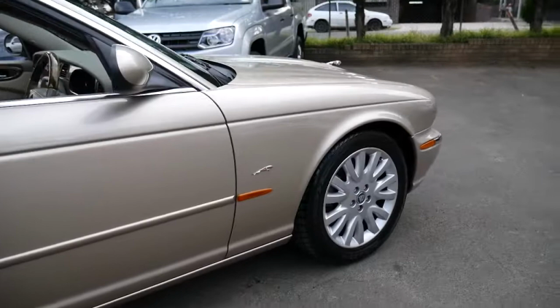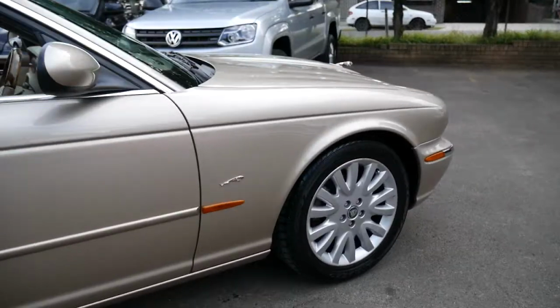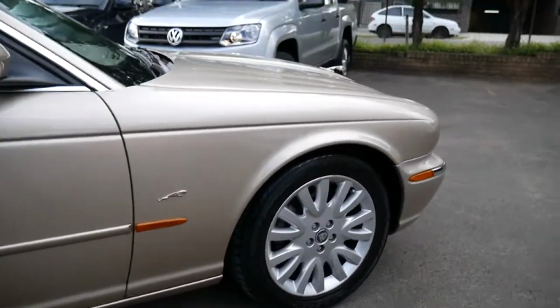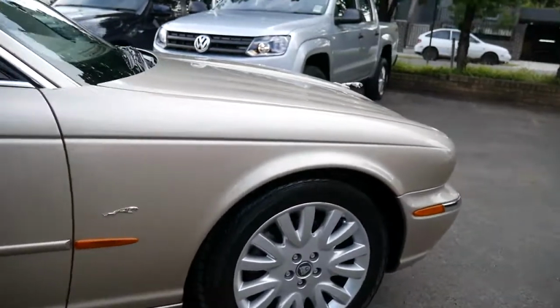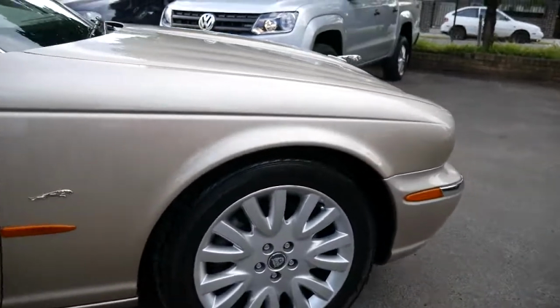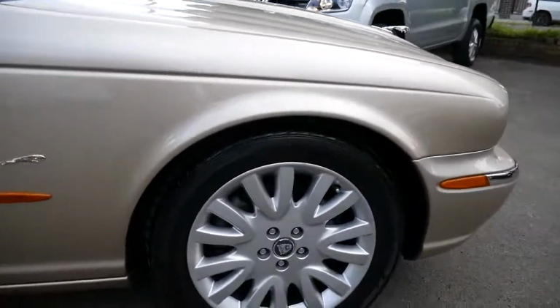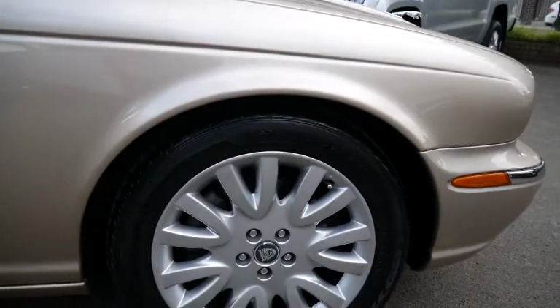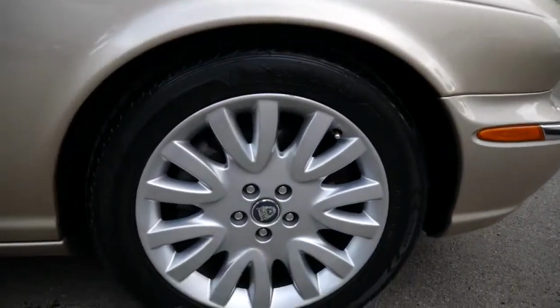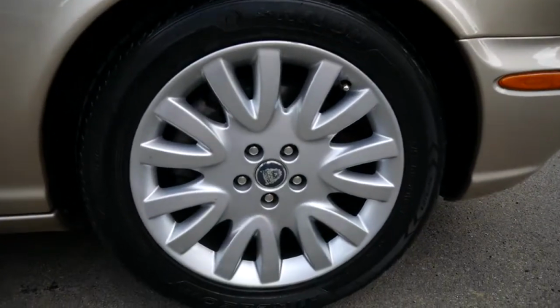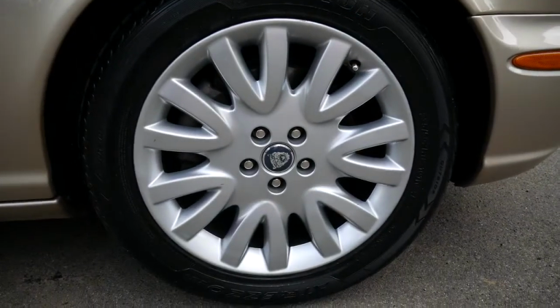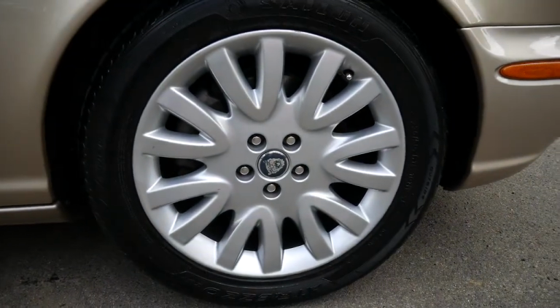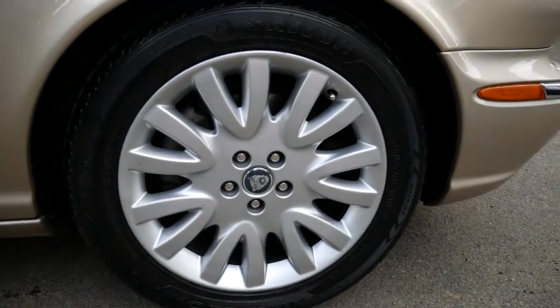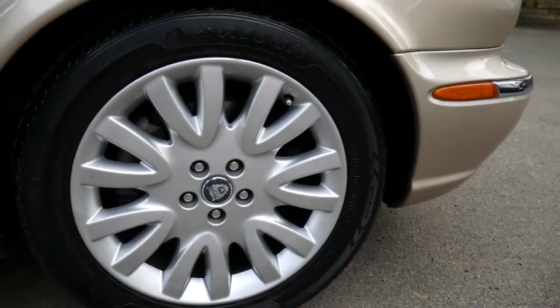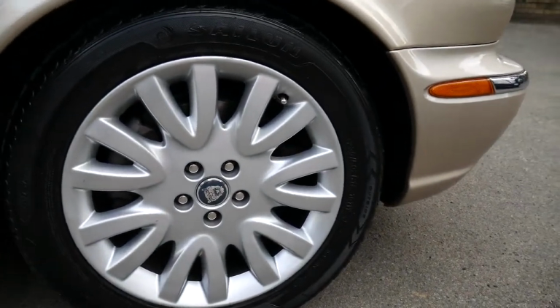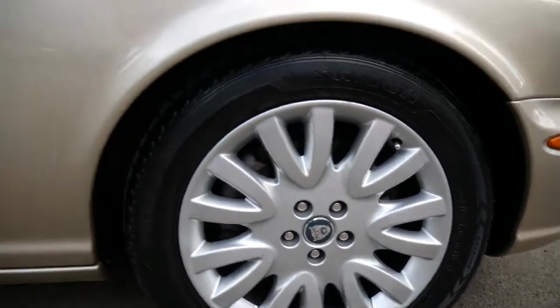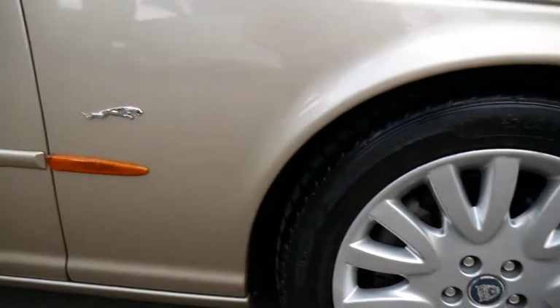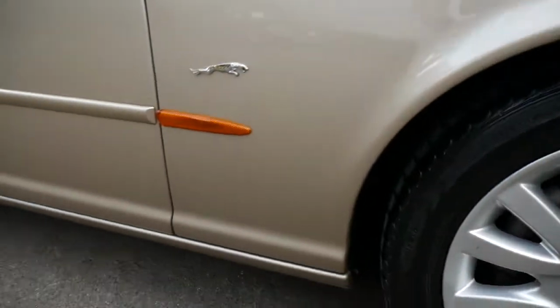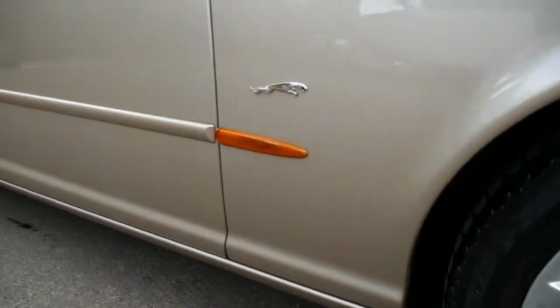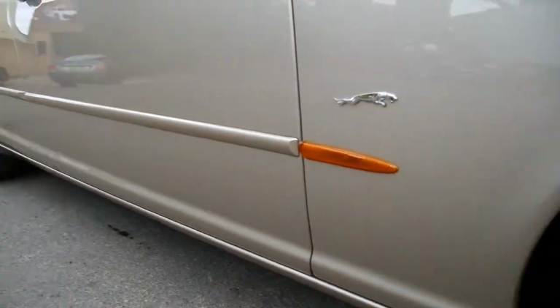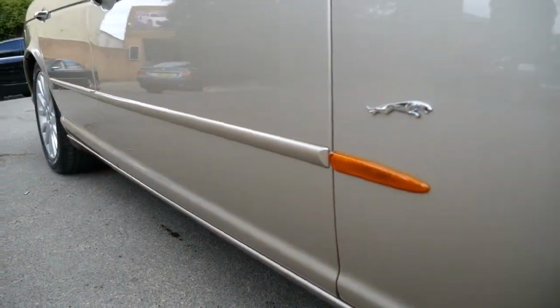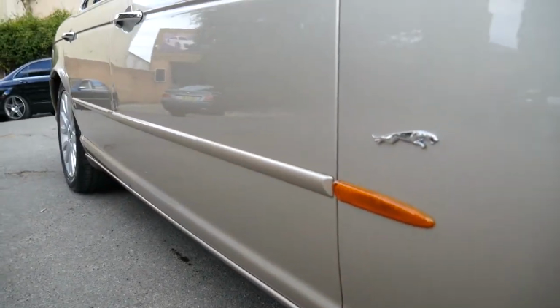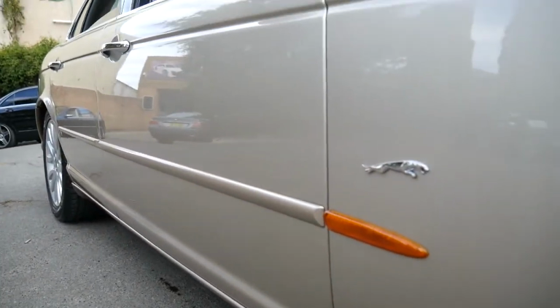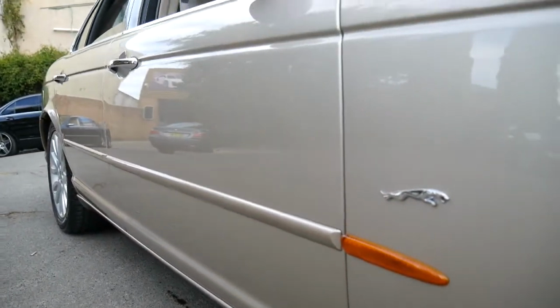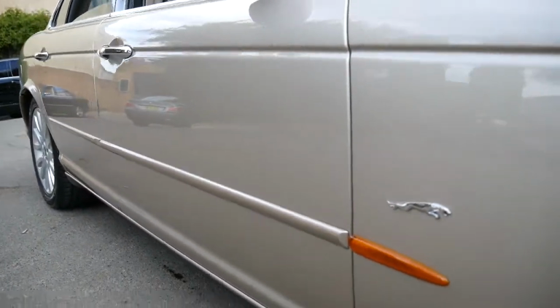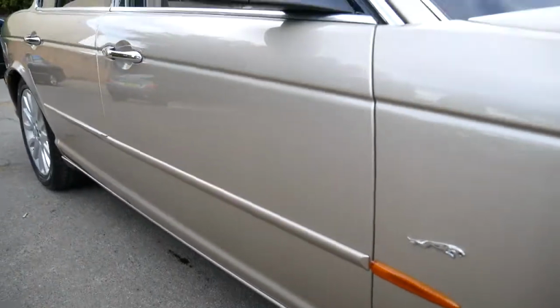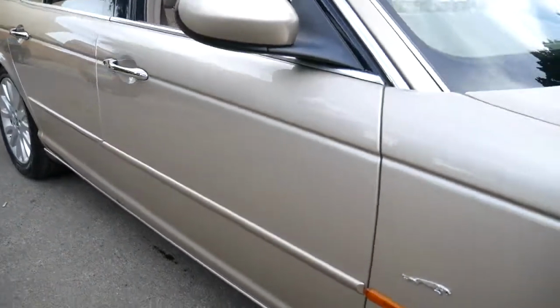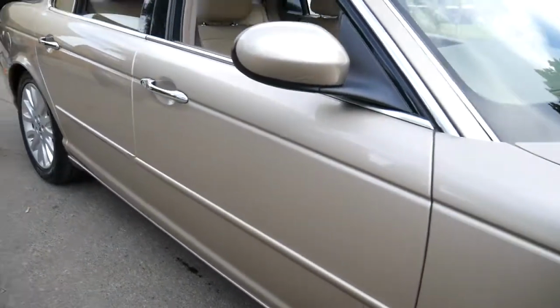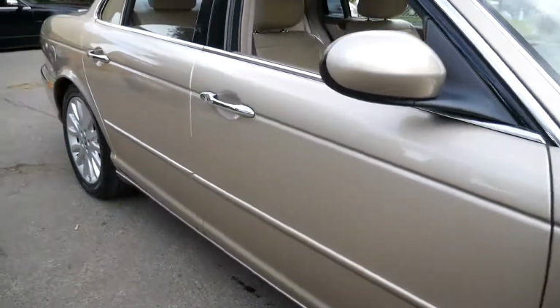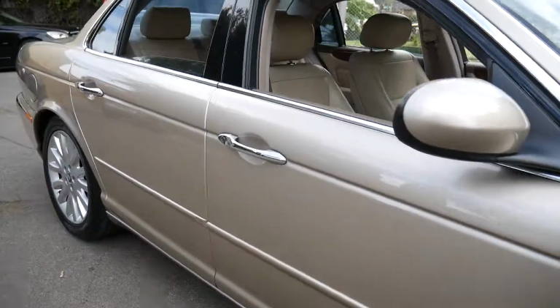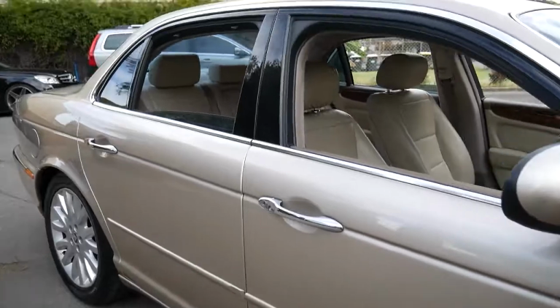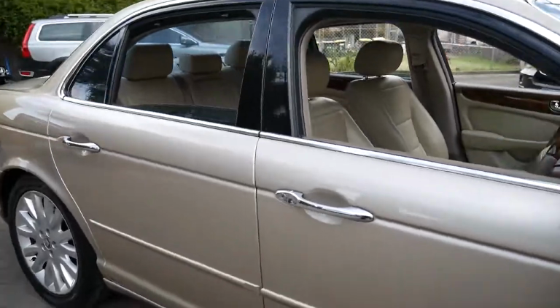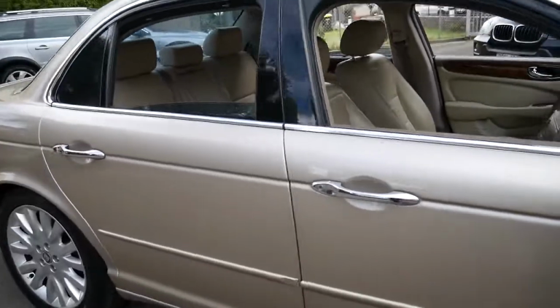The condition right down to the wheels is very good. Look down the side here — can't see any dents, scrapes, or scratches whatsoever. Someone's really loved this car.